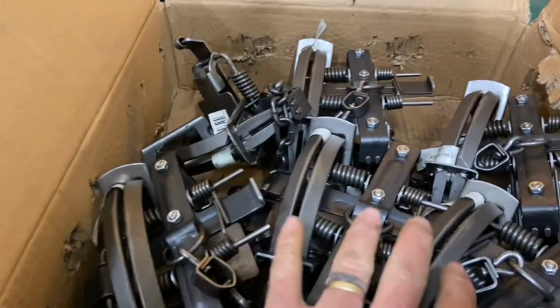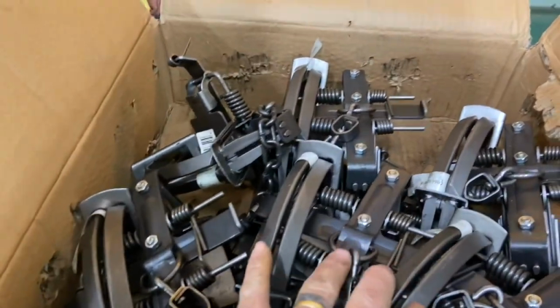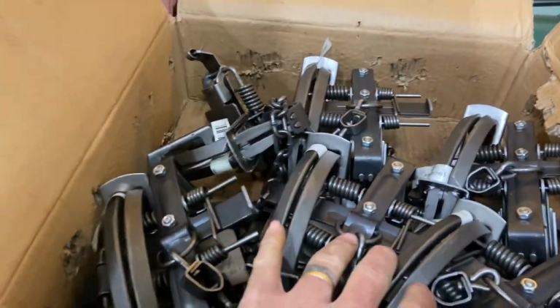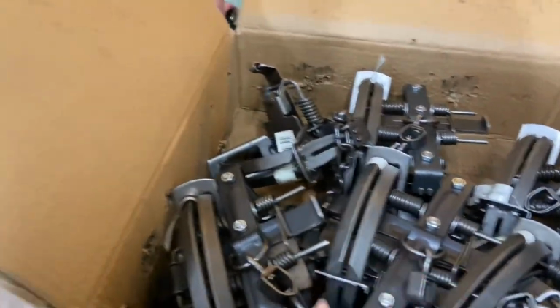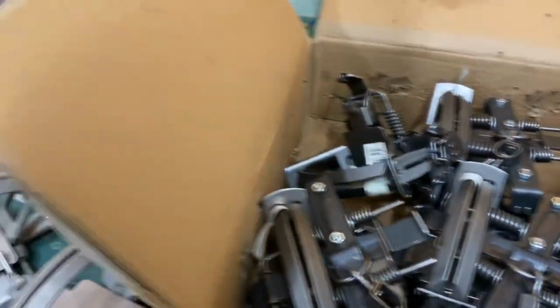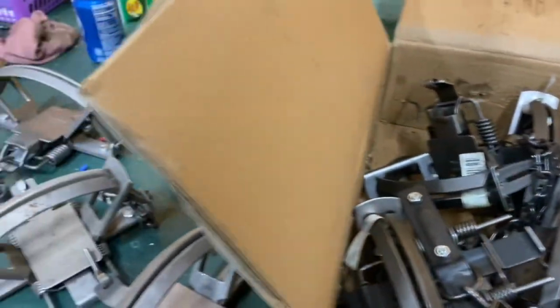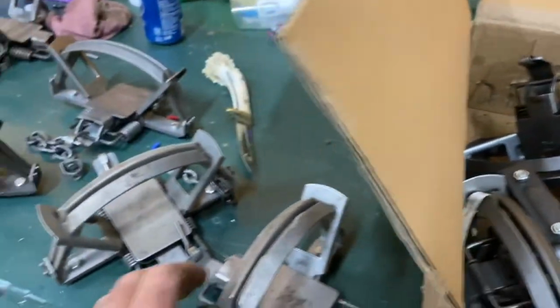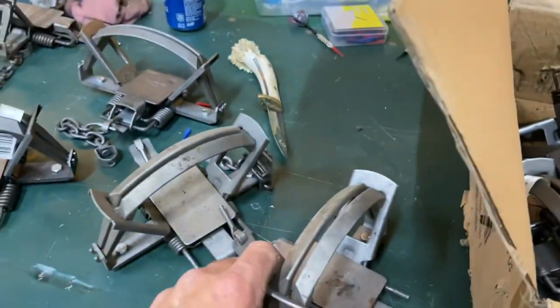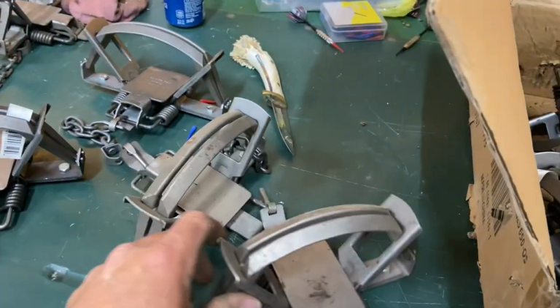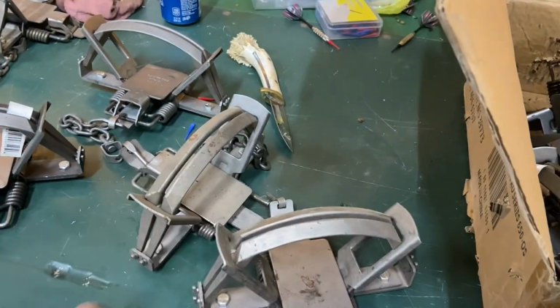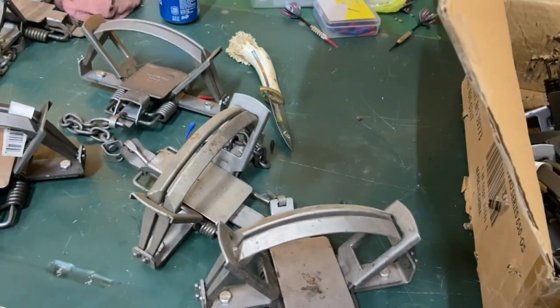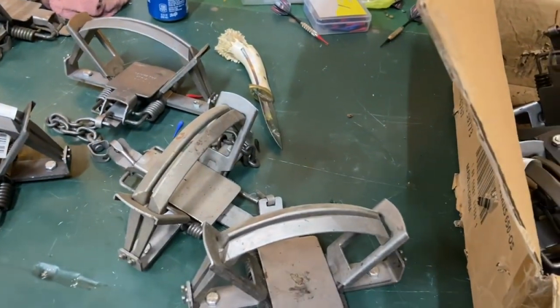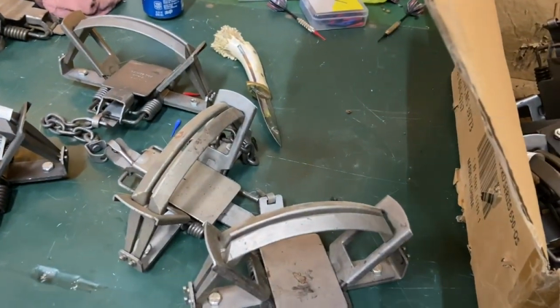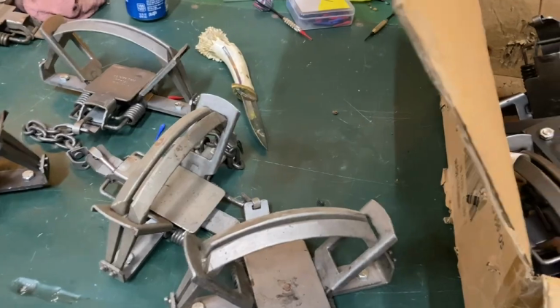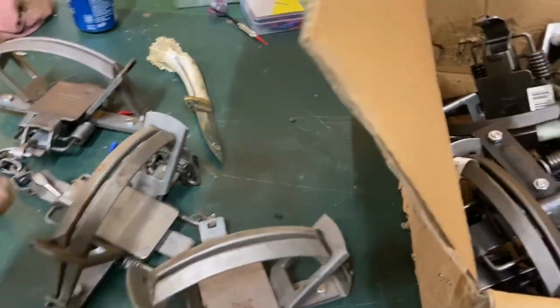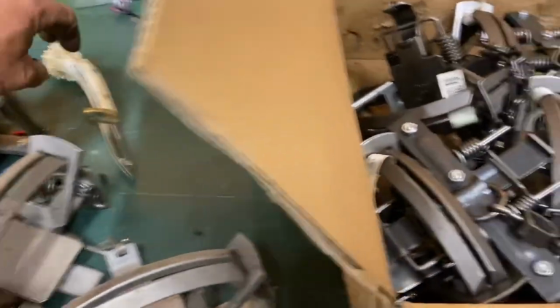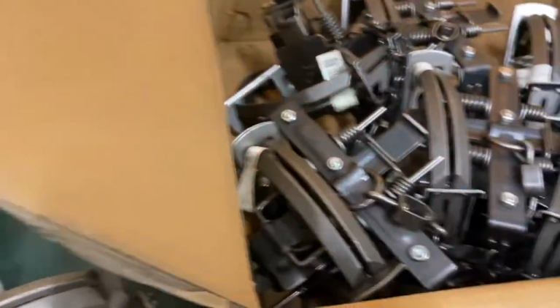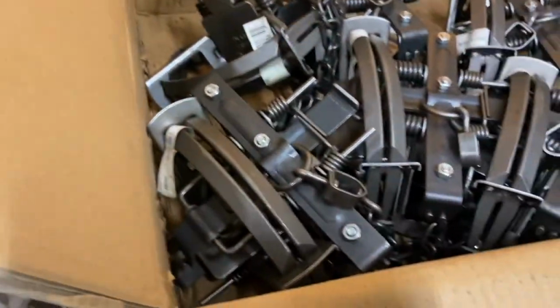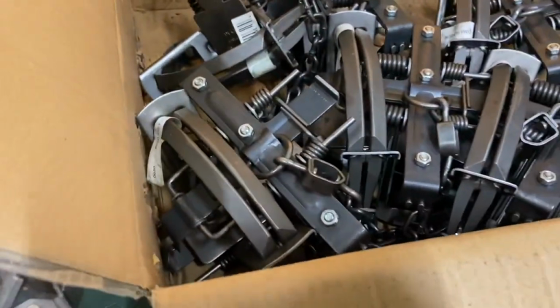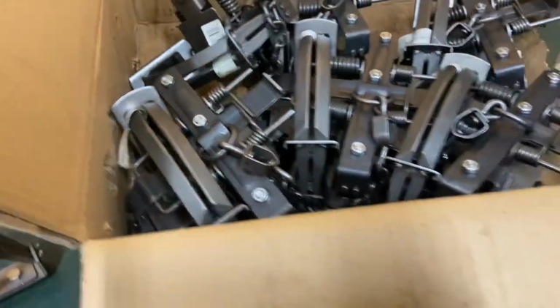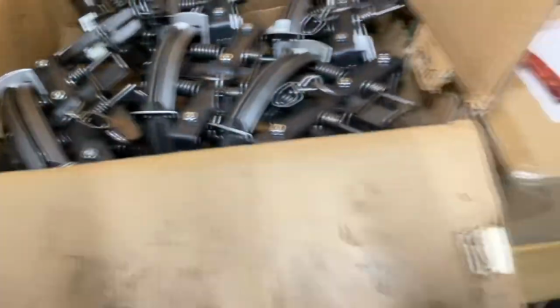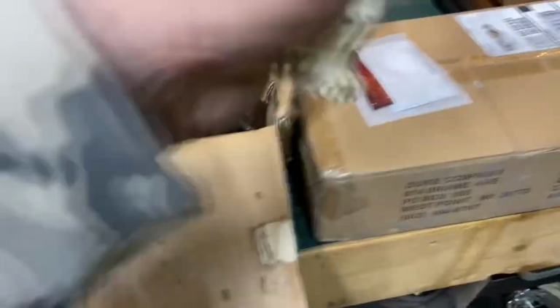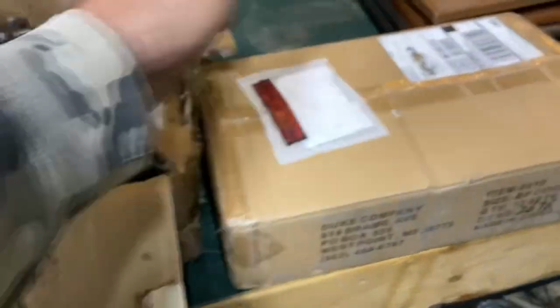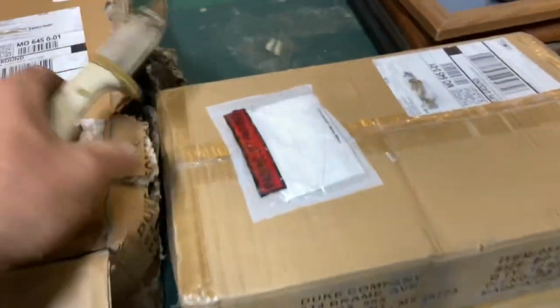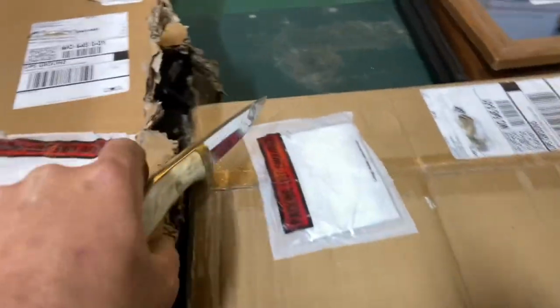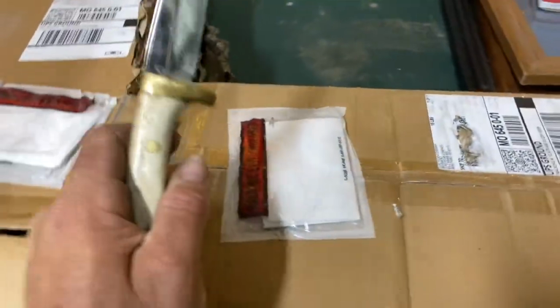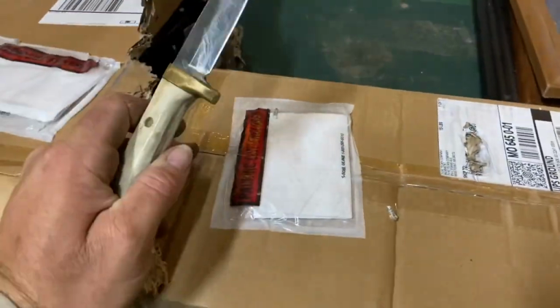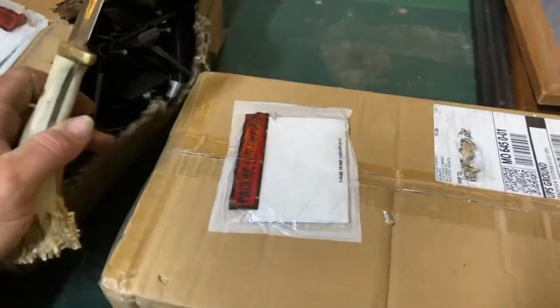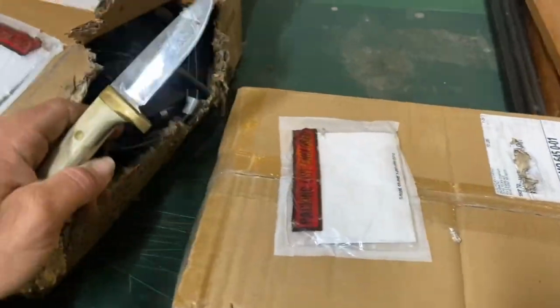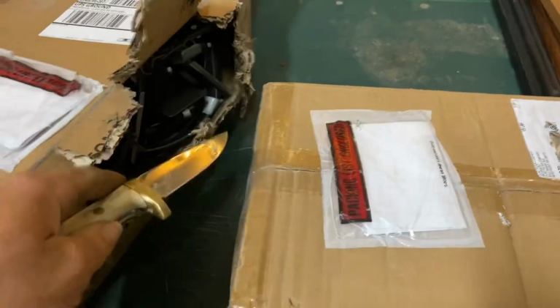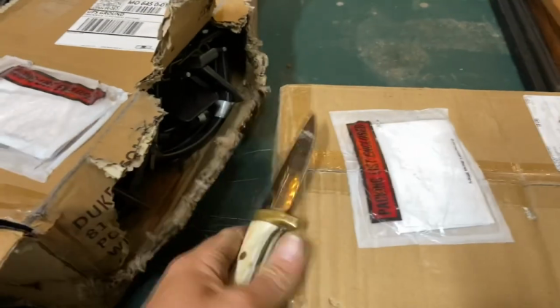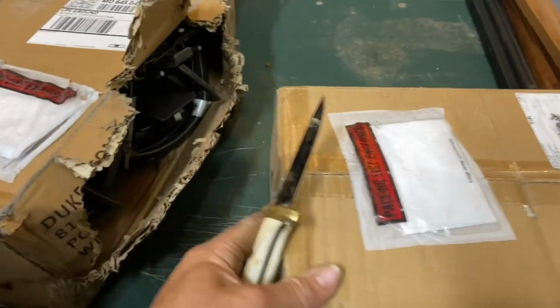These are Duke 650s. I also run 550s — I don't have any brand new 550s to show you guys; they're all dyed and ready to go from last year.